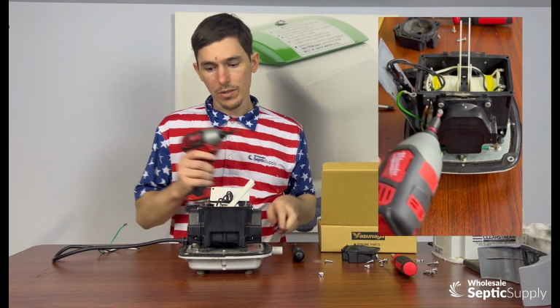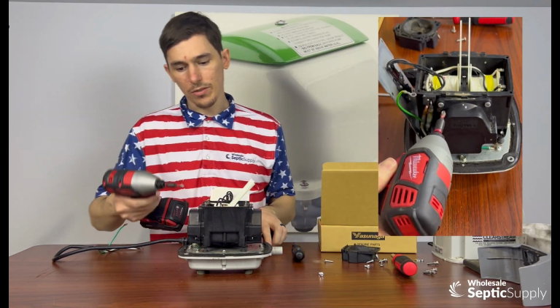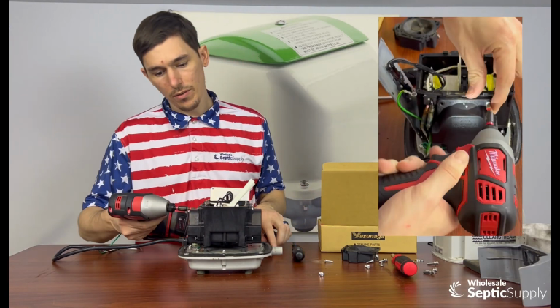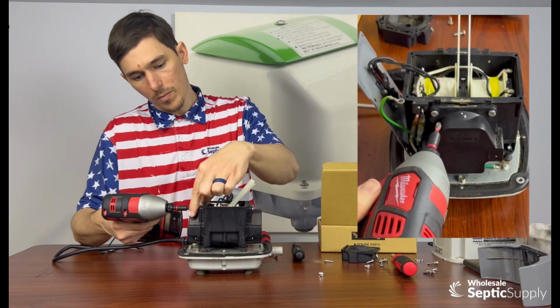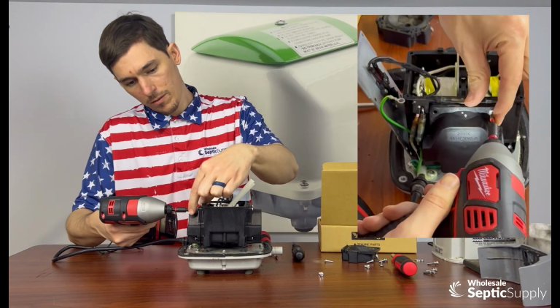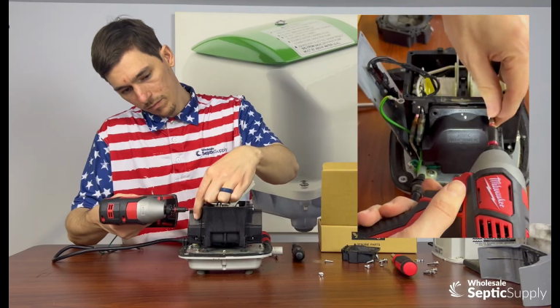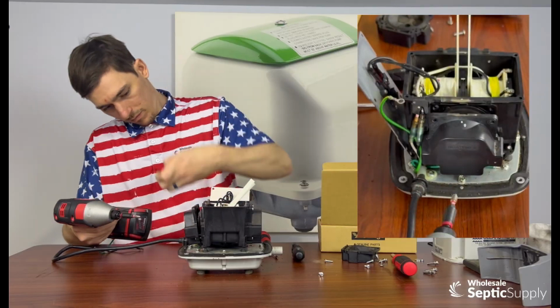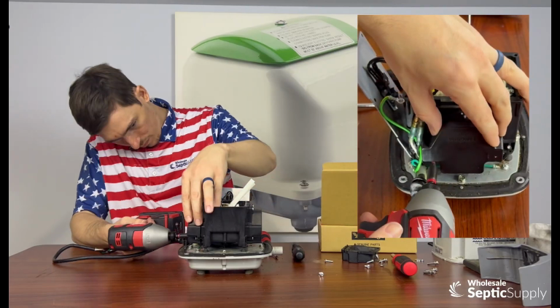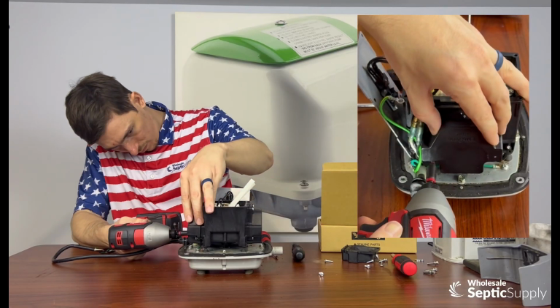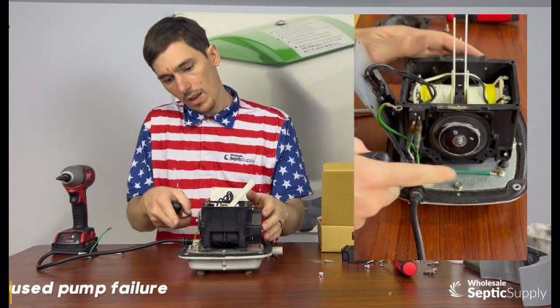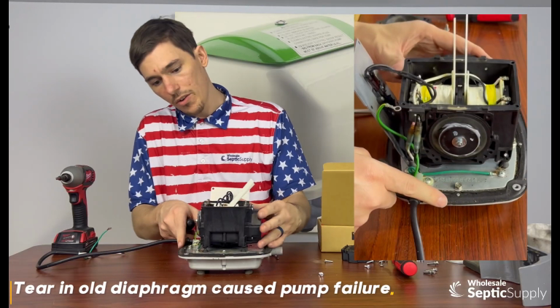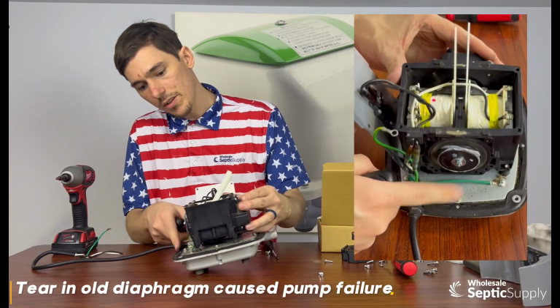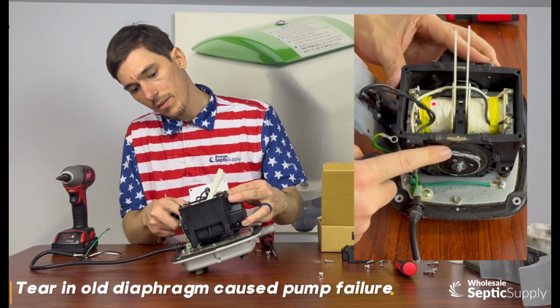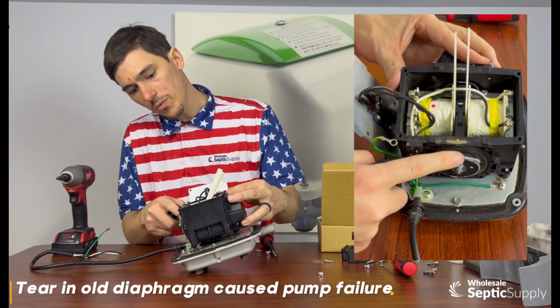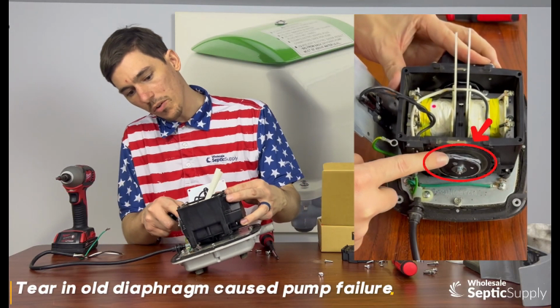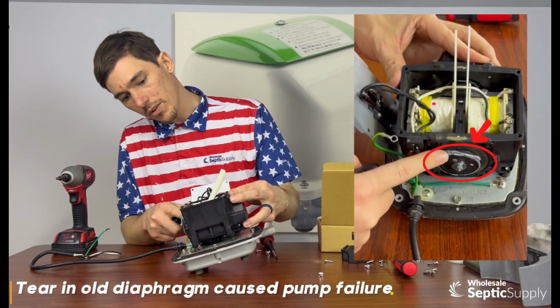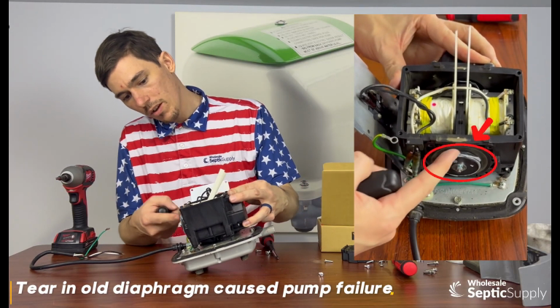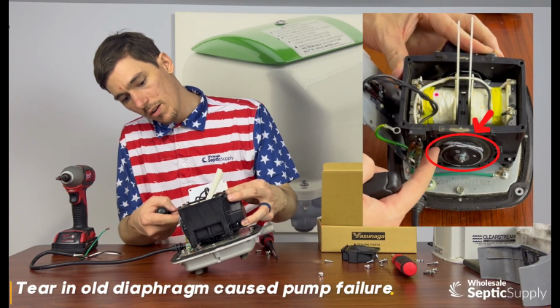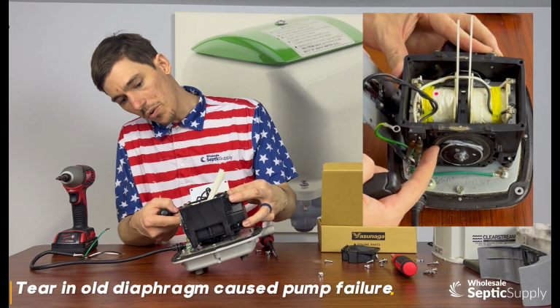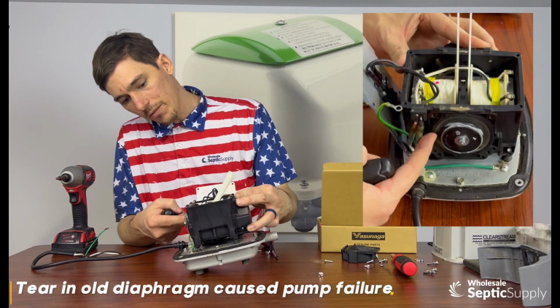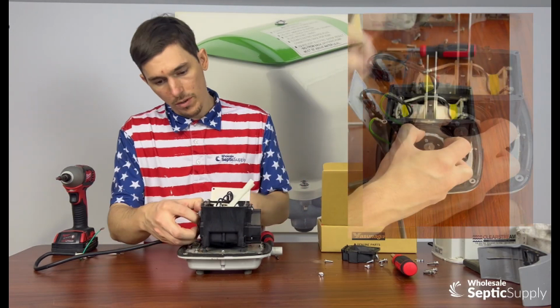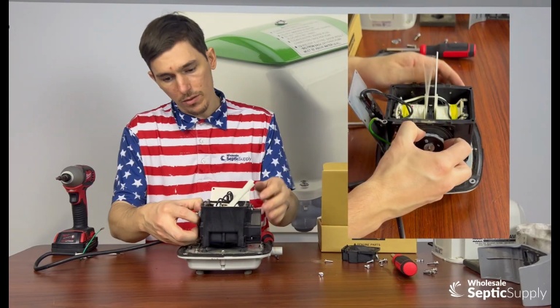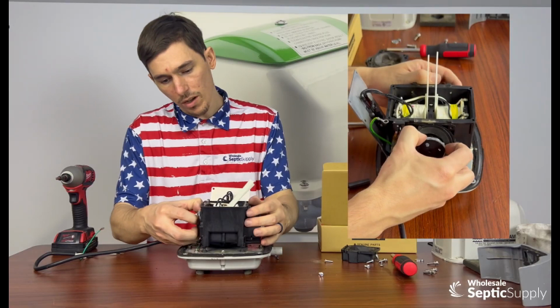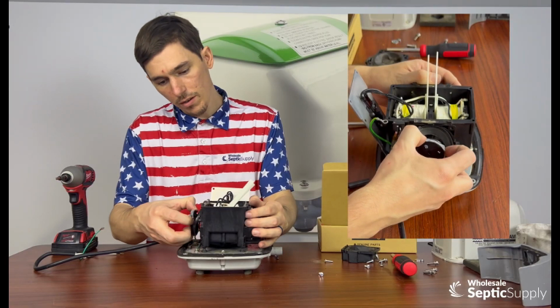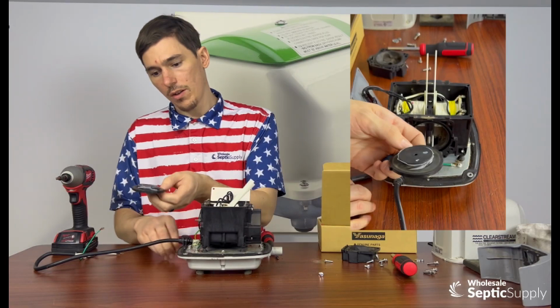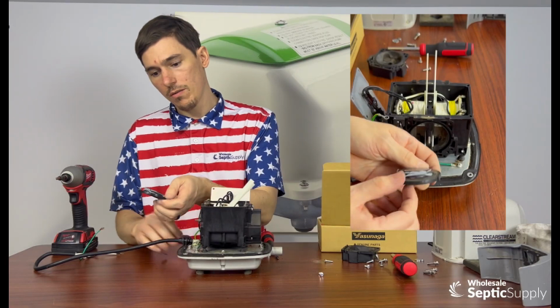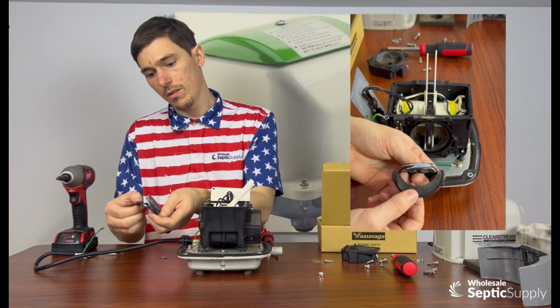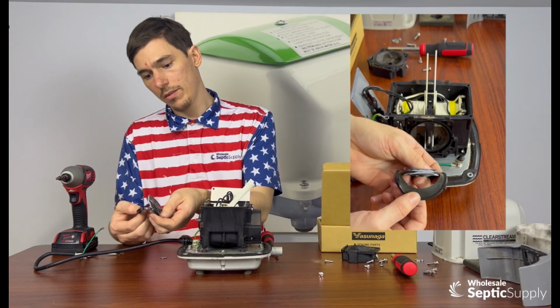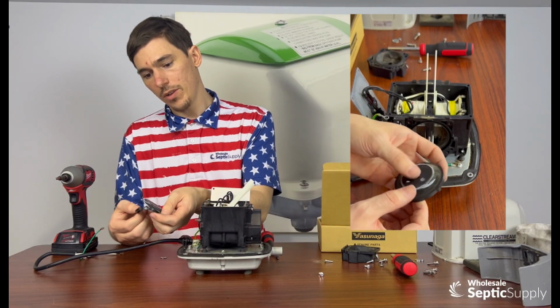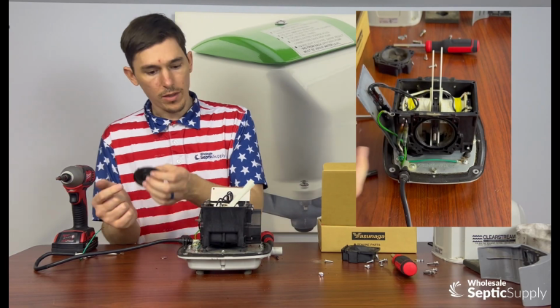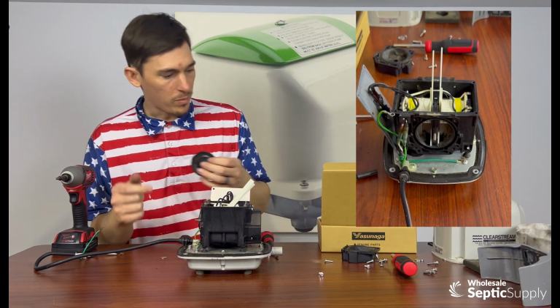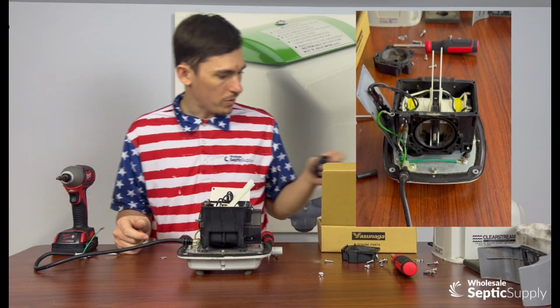Just going to take screws out. And here you can see that's where it broke — a broken diaphragm. That's your tear. That's why the pump turned off.